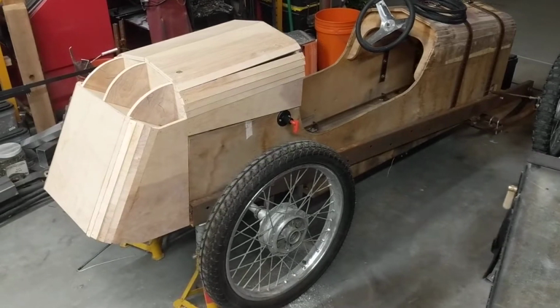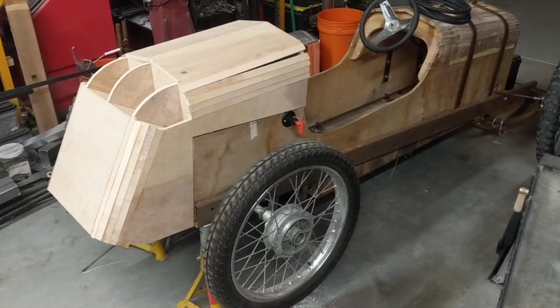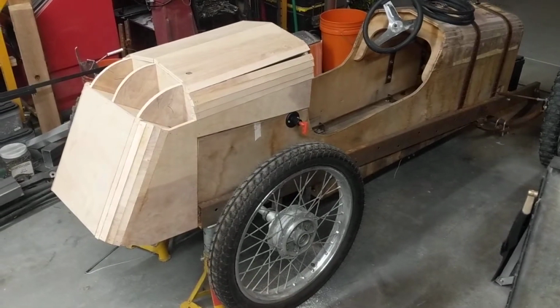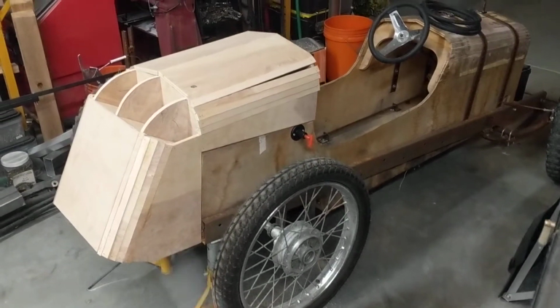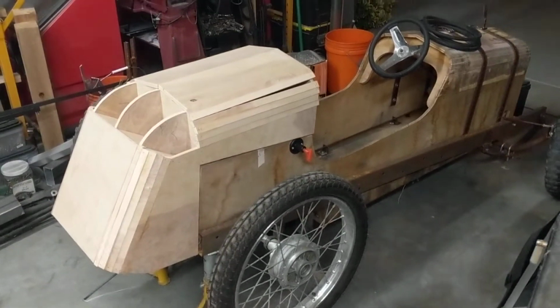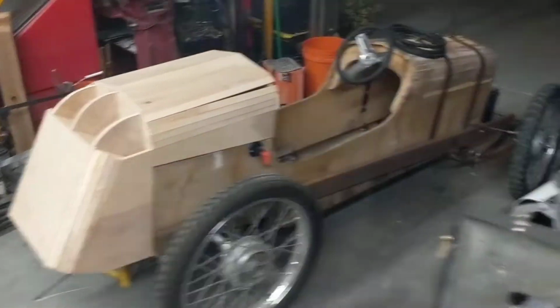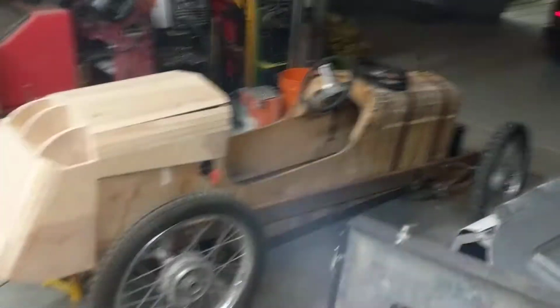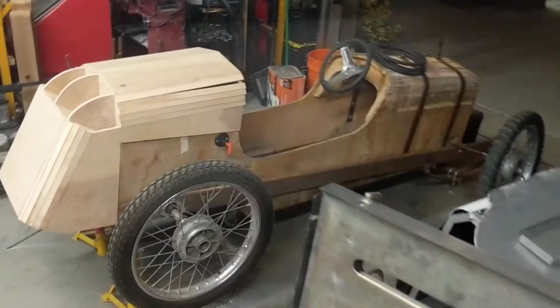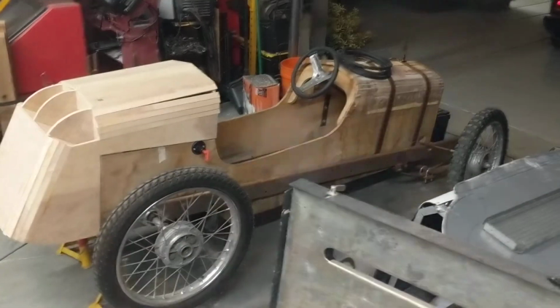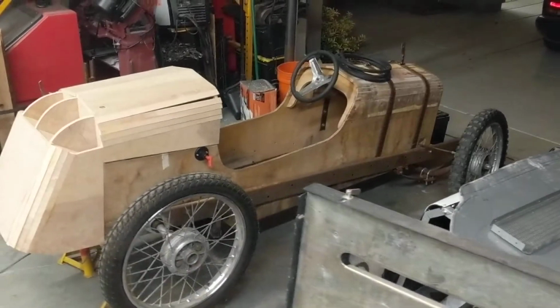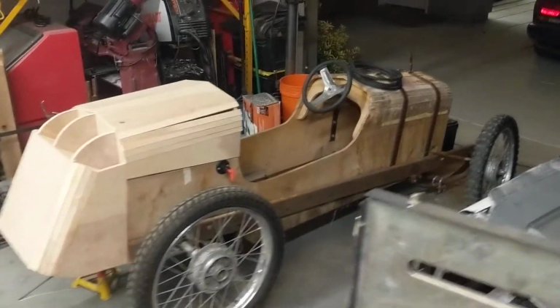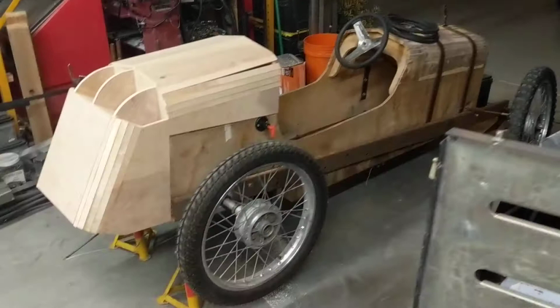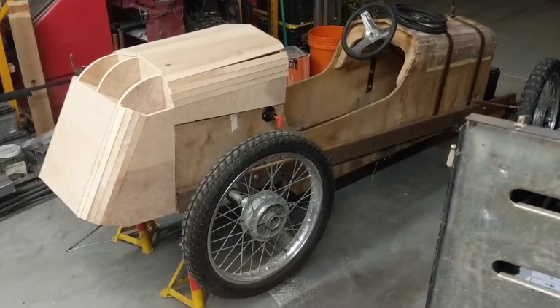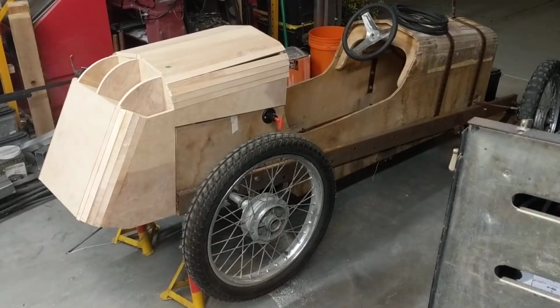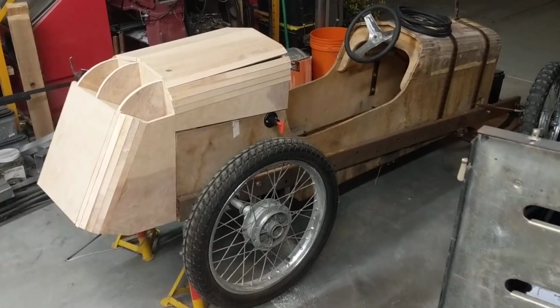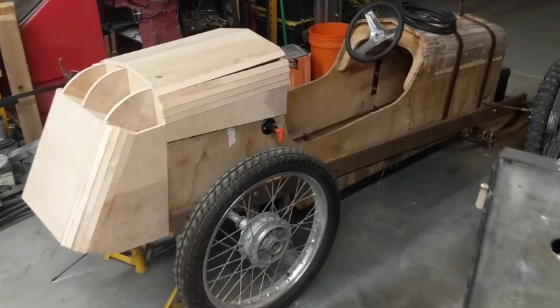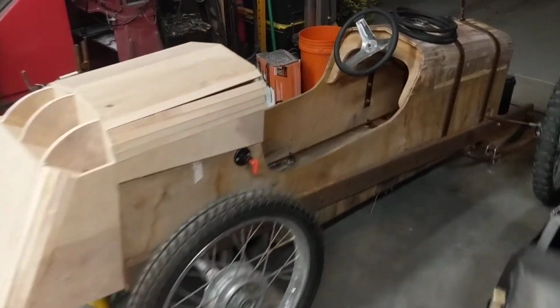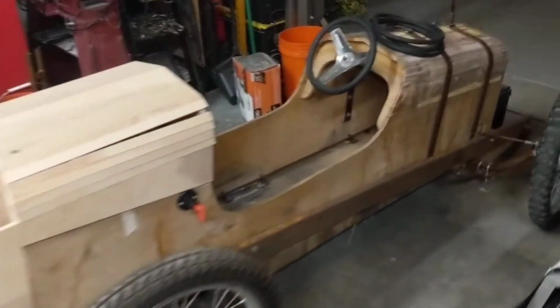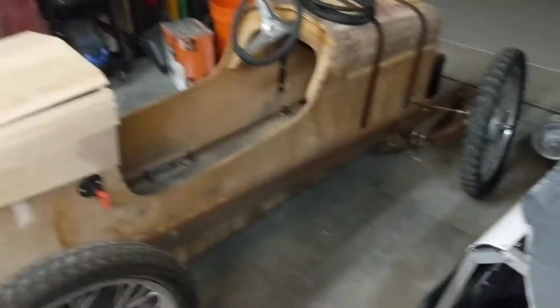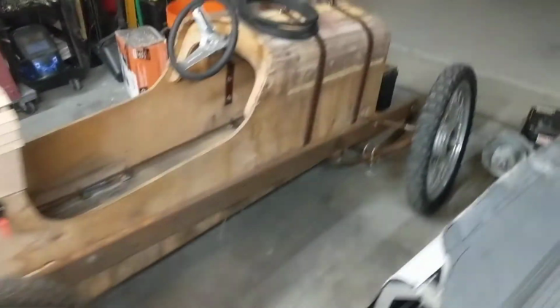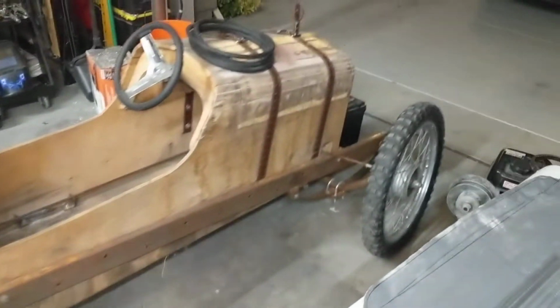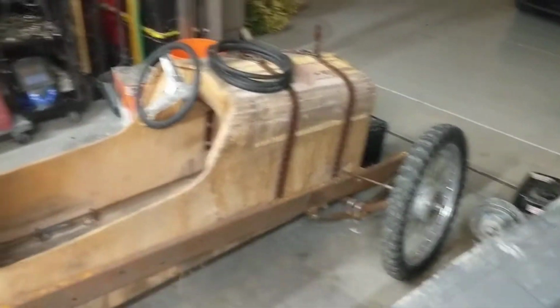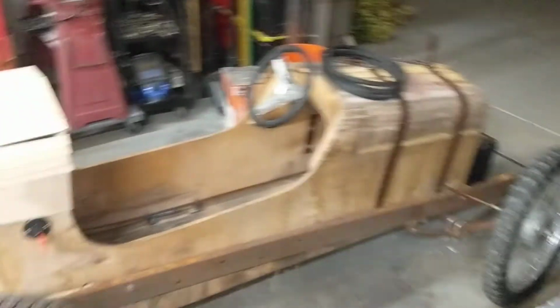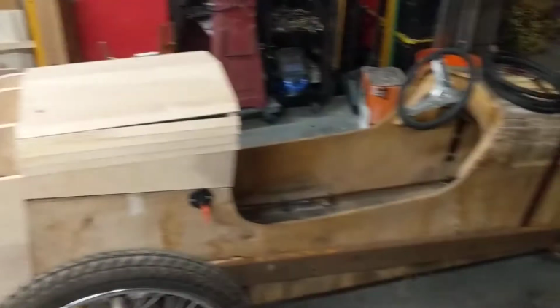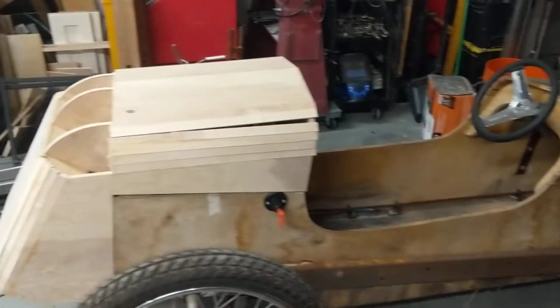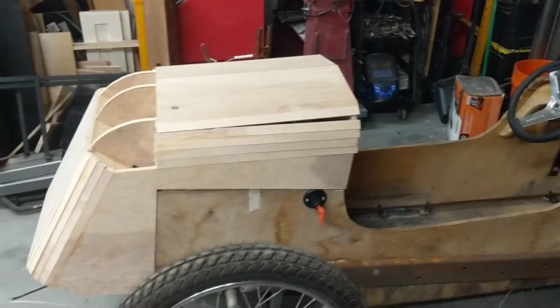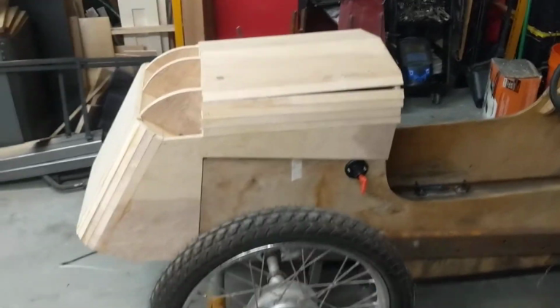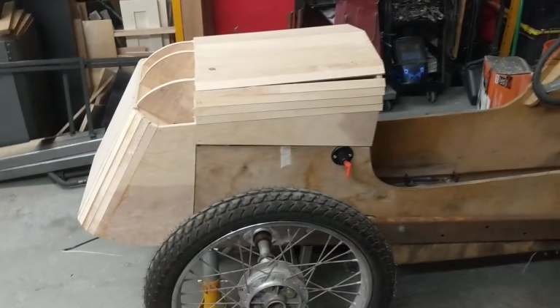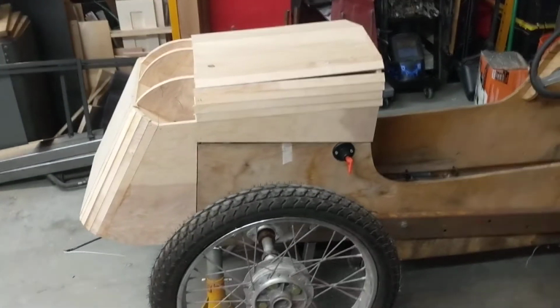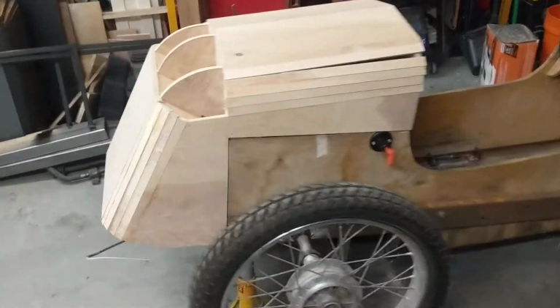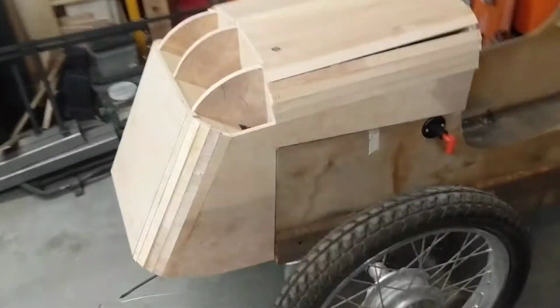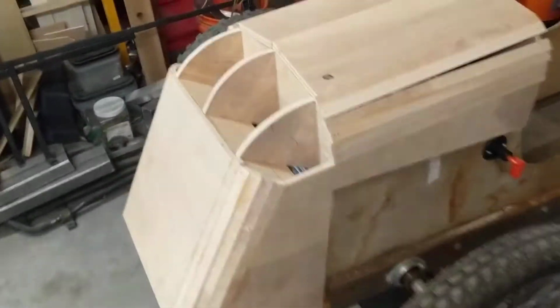The roughing in is almost done so you can kind of start to see the shape. It stands out a bit more because it's new wood against the very dirty and wet wood. But that's kind of the angle — the next step.